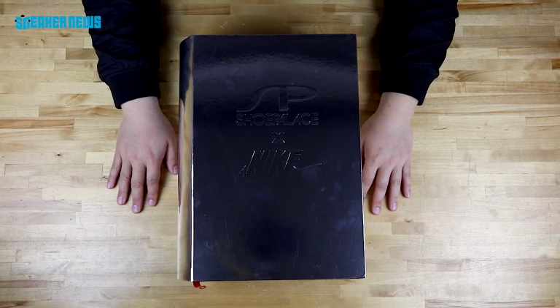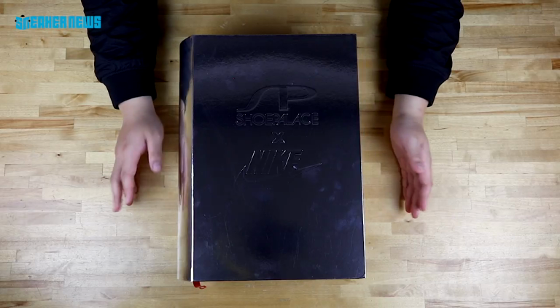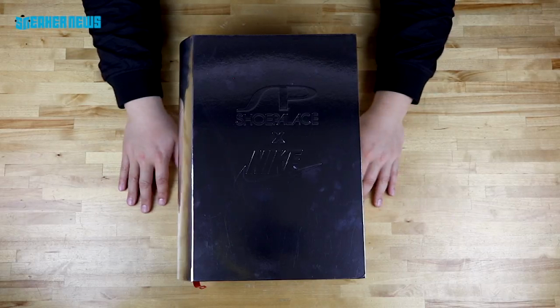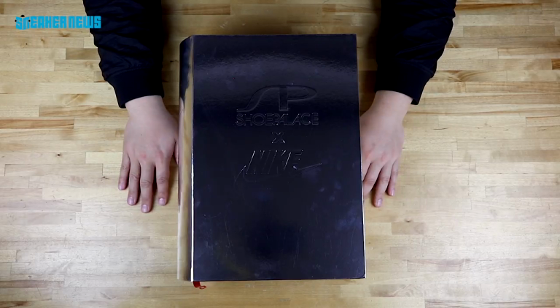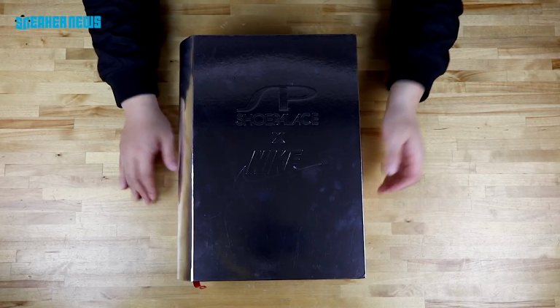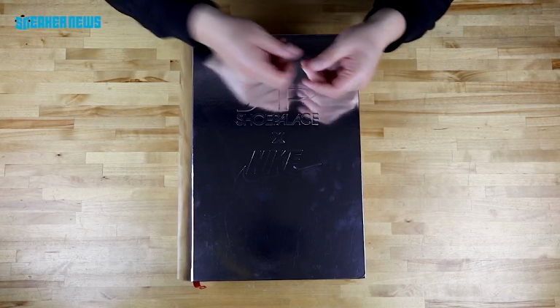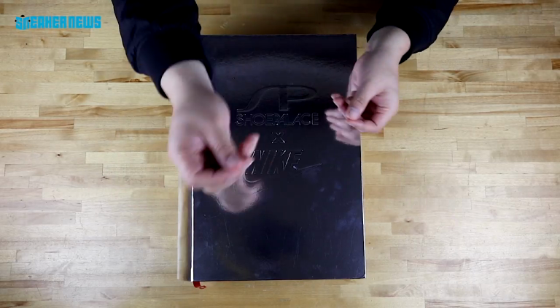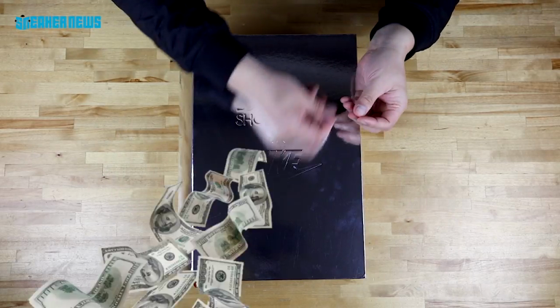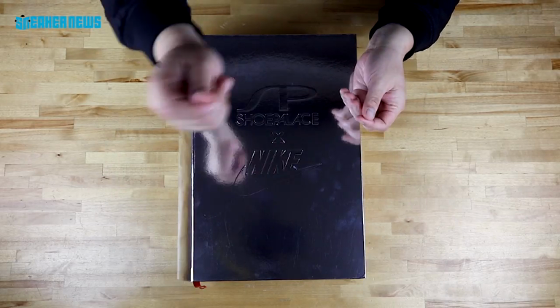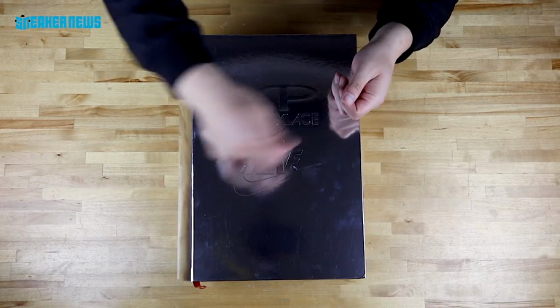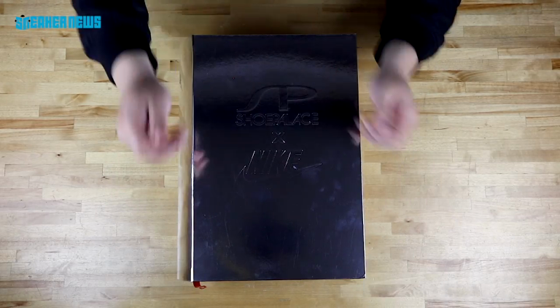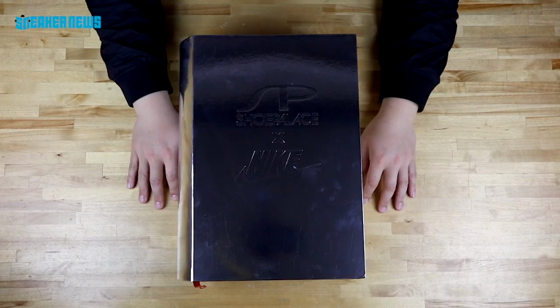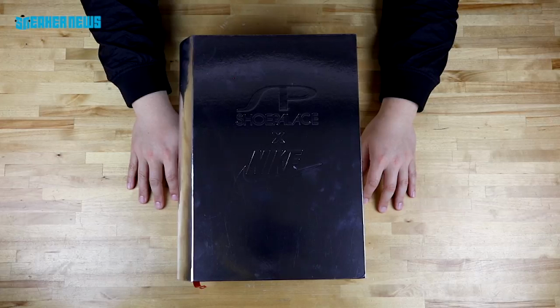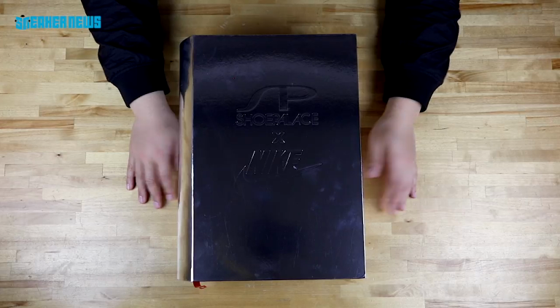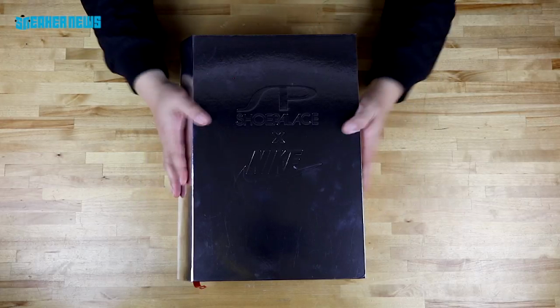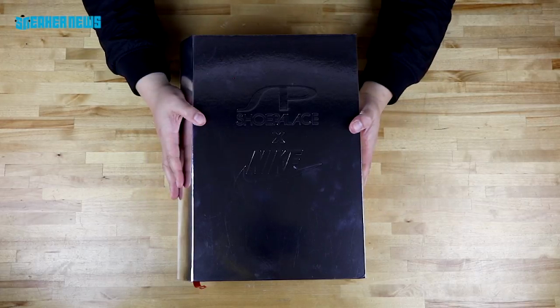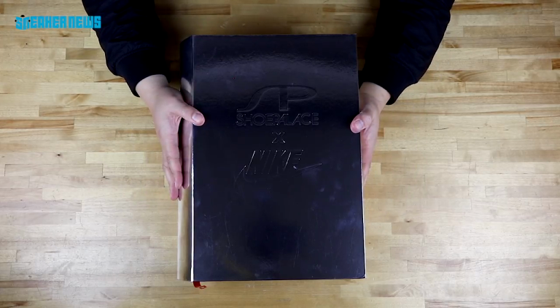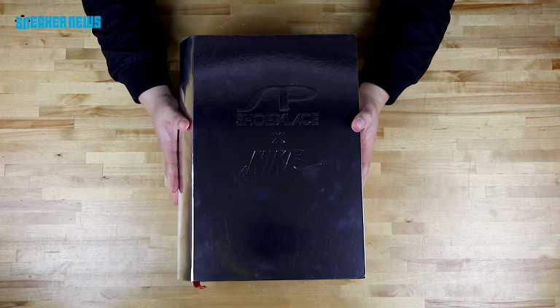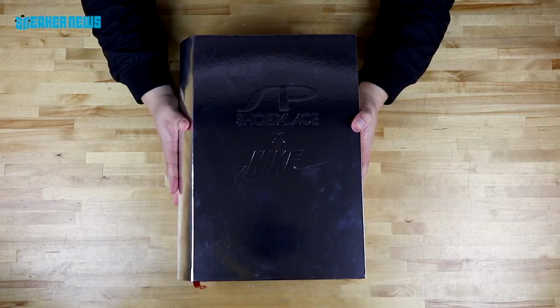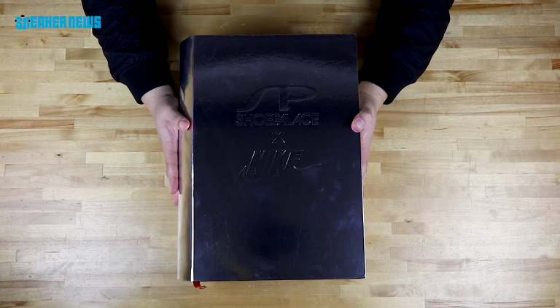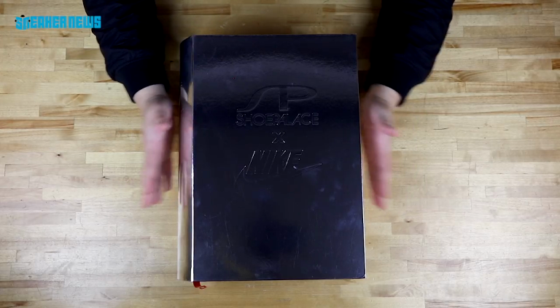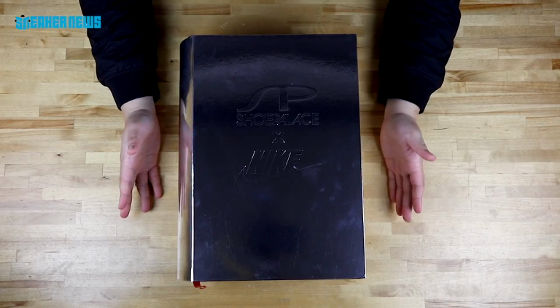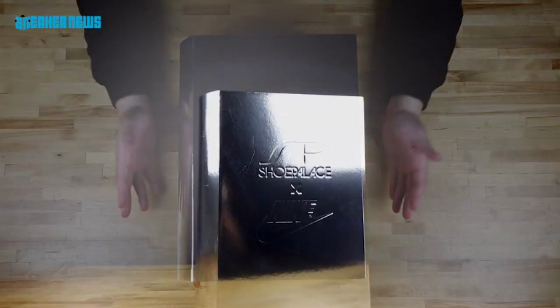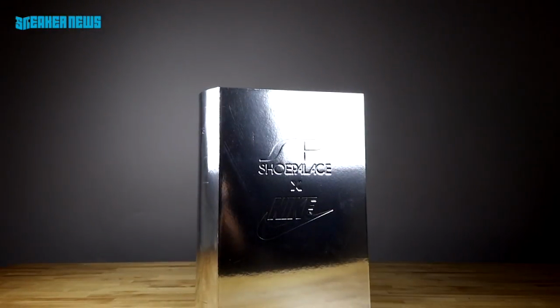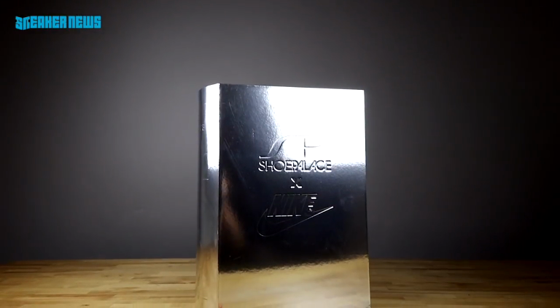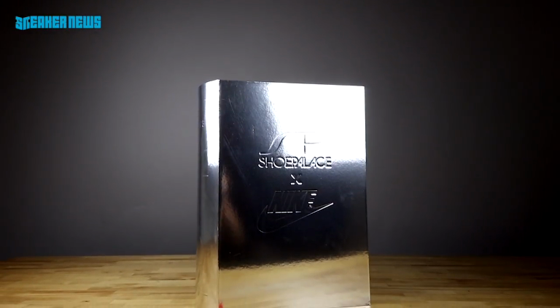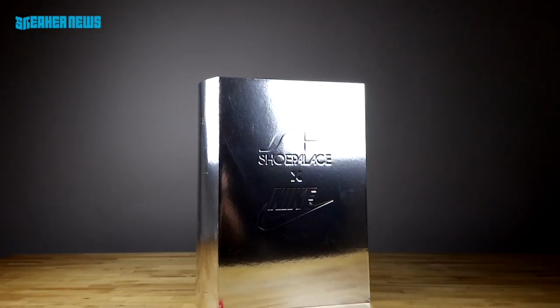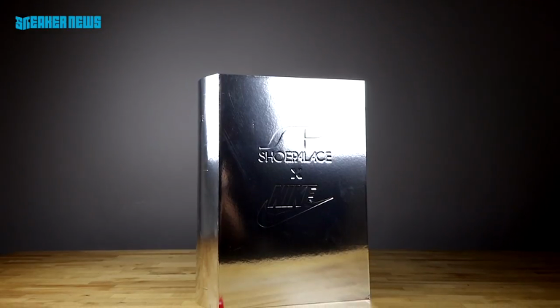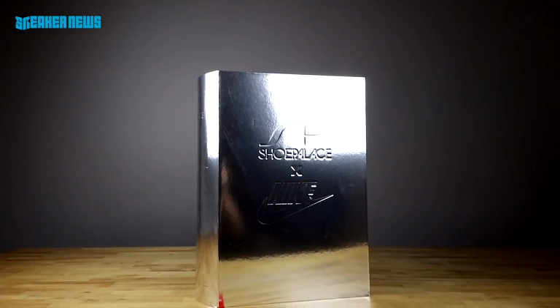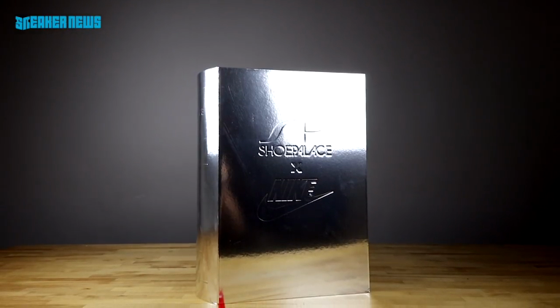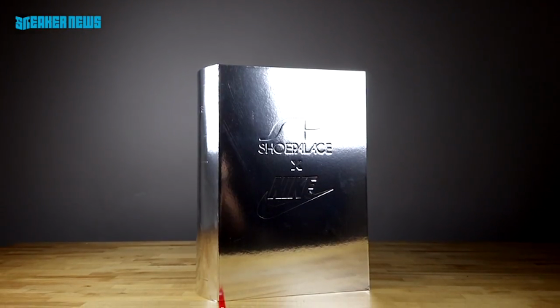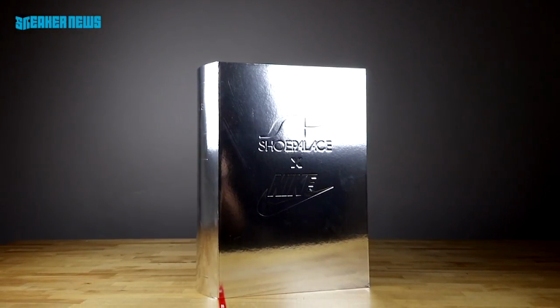And of course, if you're already subscribing, here's free money. Anyway, we're unboxing a very special pair of shoes today — a collaboration between Nike Sportswear and footwear retailer Shoe Palace.